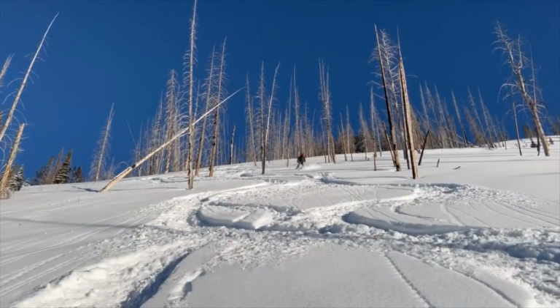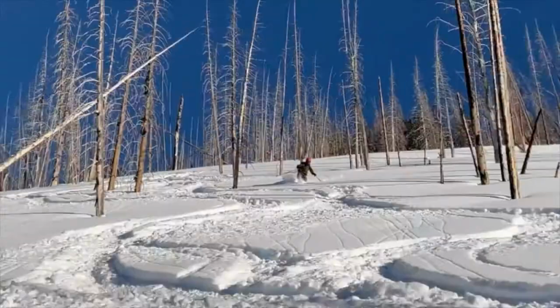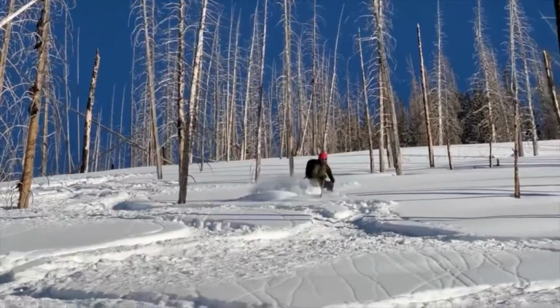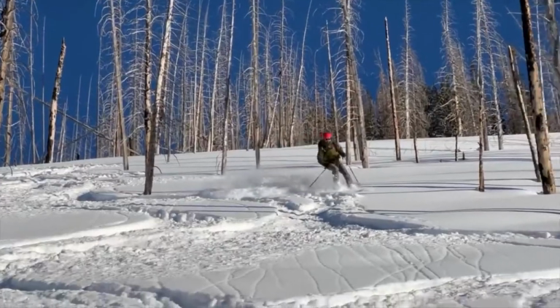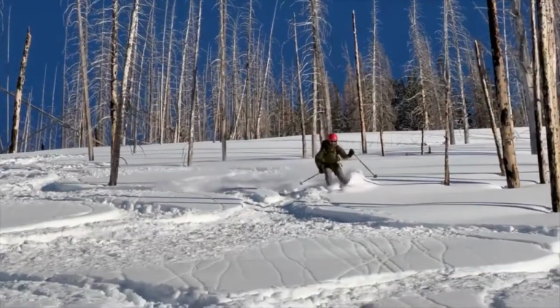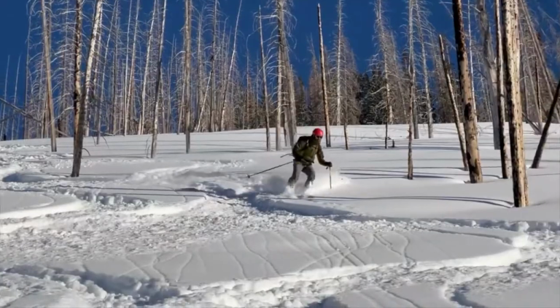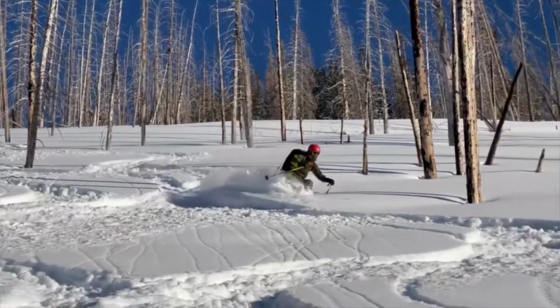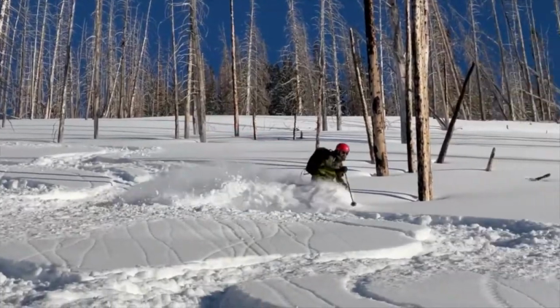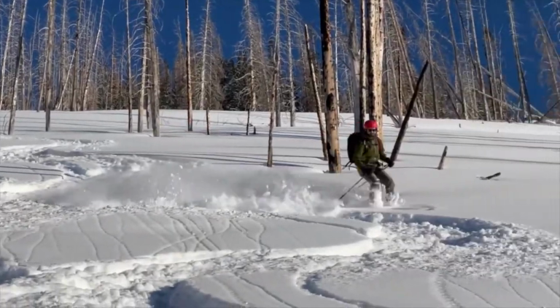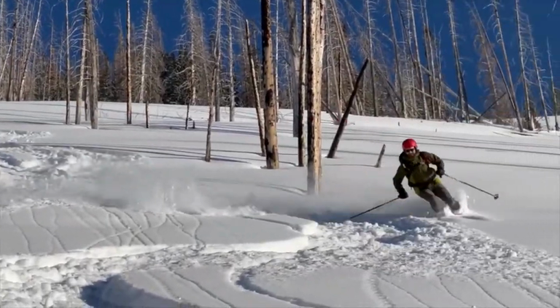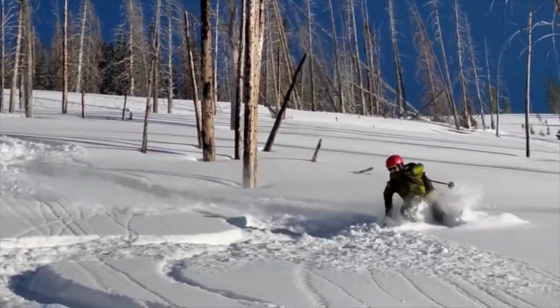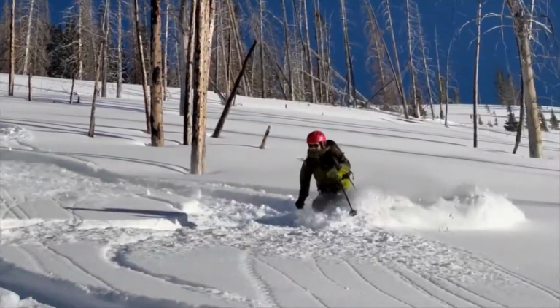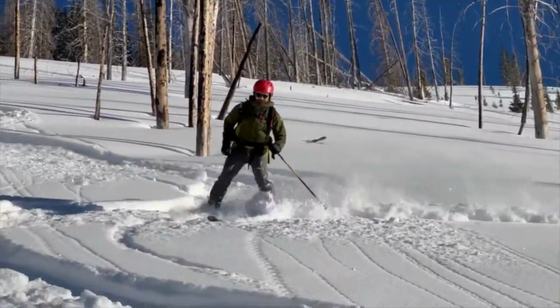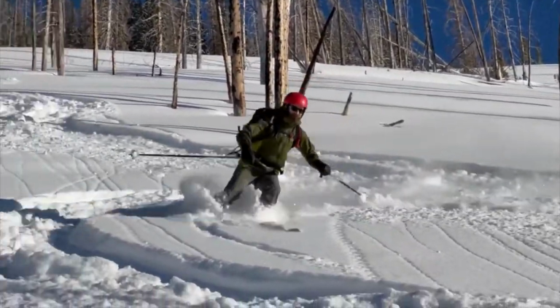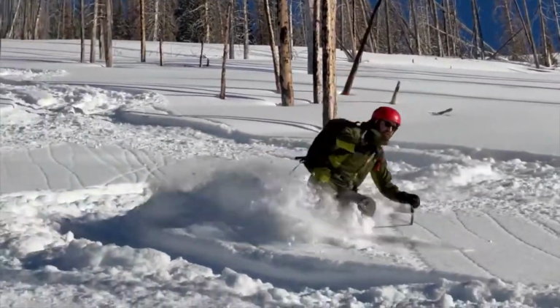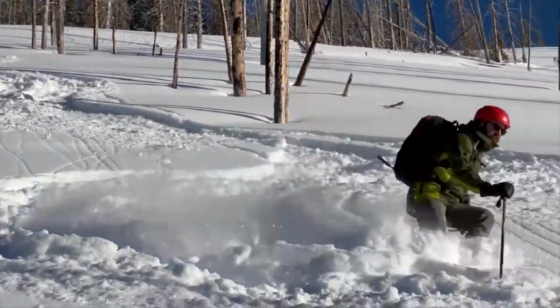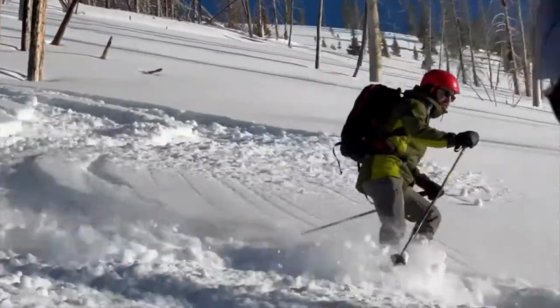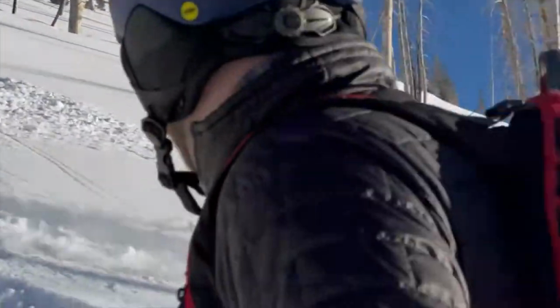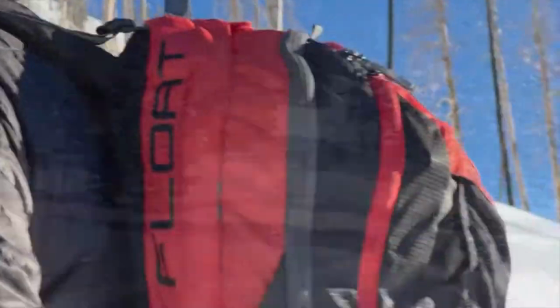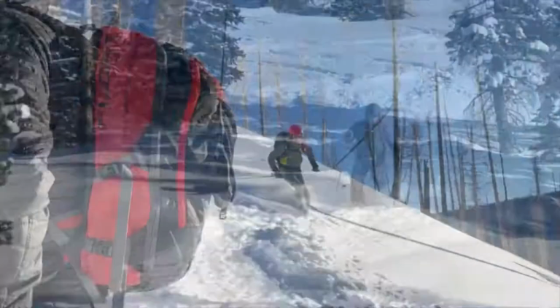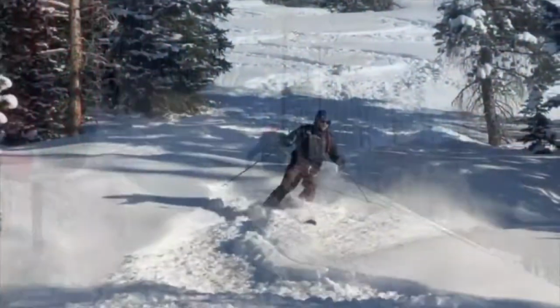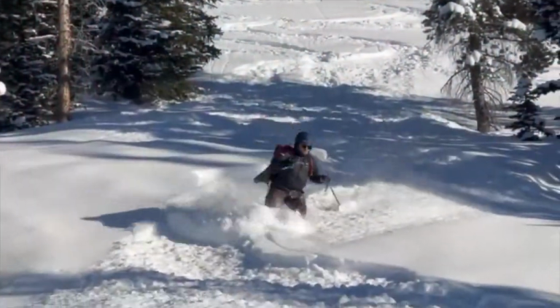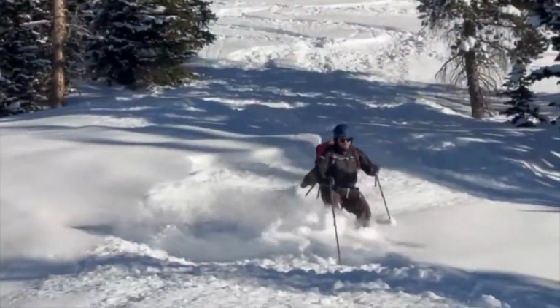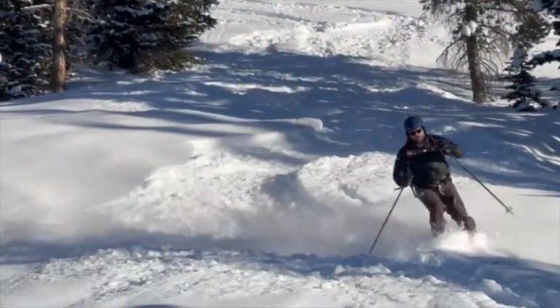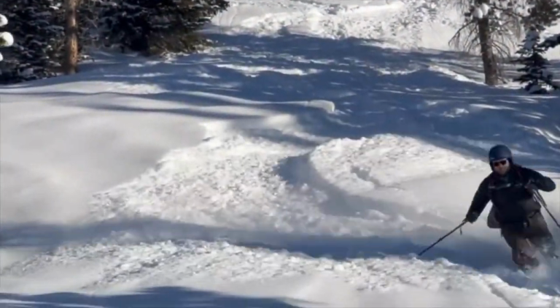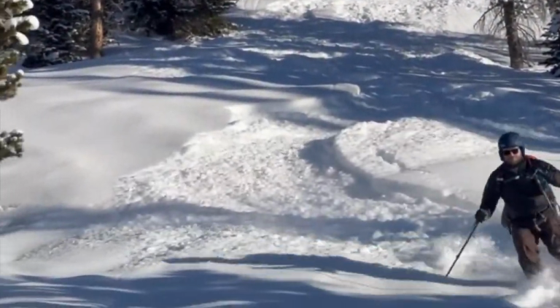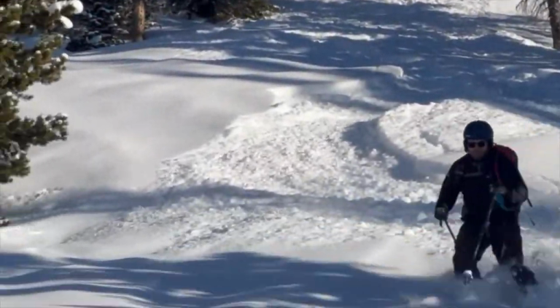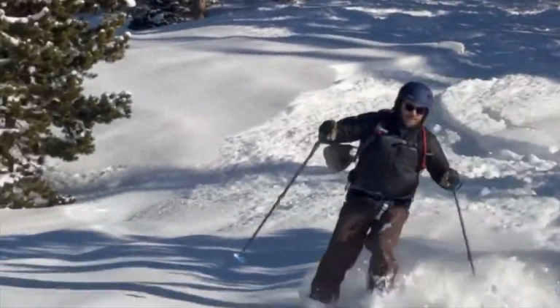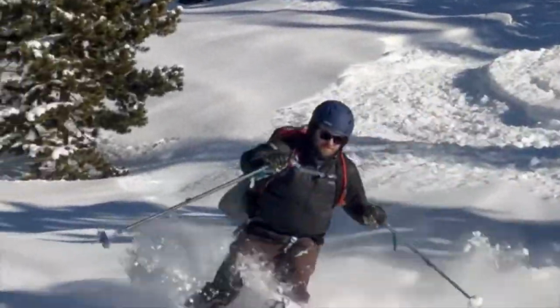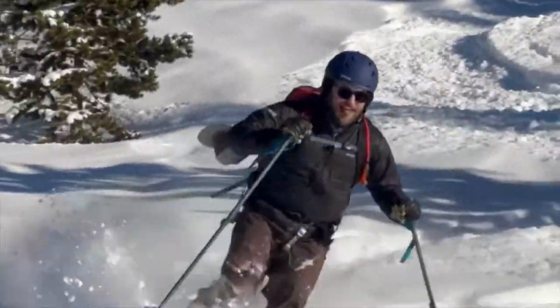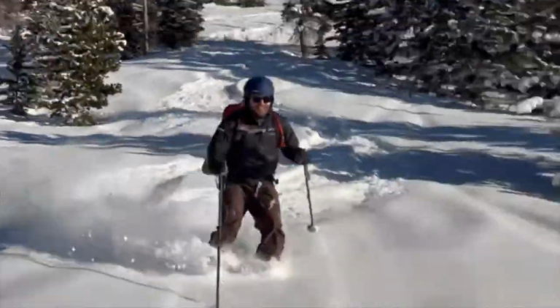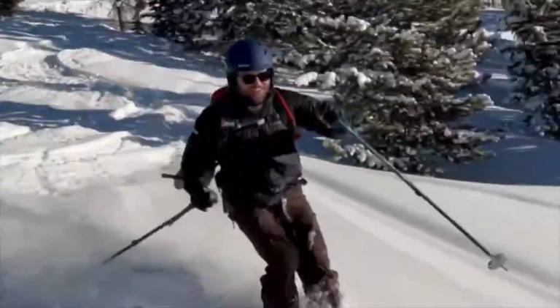Unfortunately, this is my youngest son's last yurt trip for a while as he lives in Ohio now and that makes it more and more difficult for this type of adventure. Don't worry, my other son and I will continue and hope to invite a new friend next year.